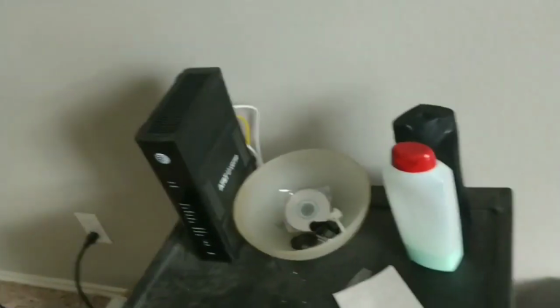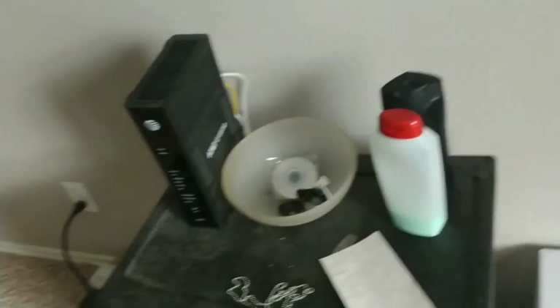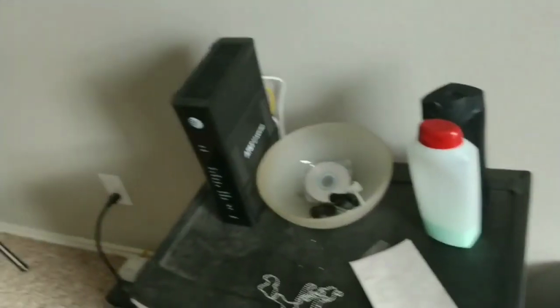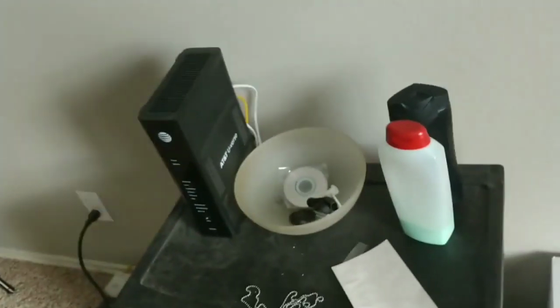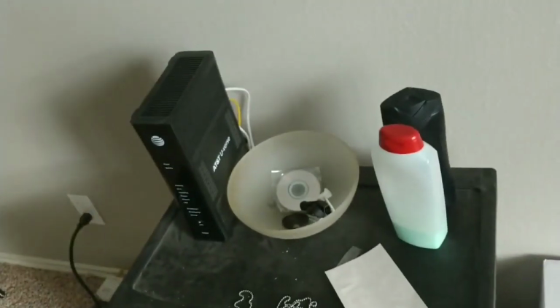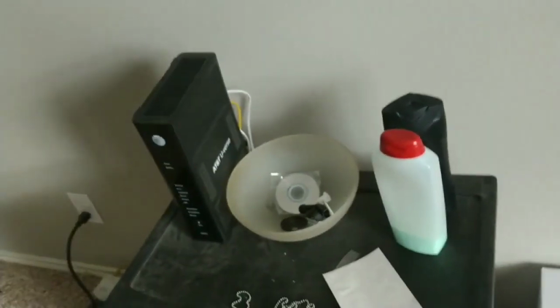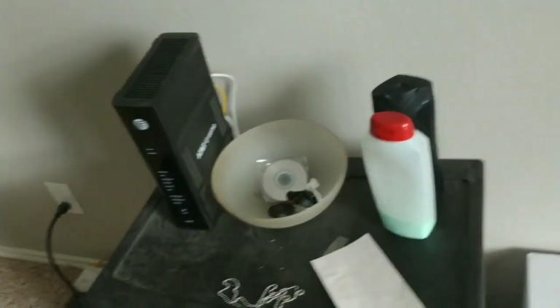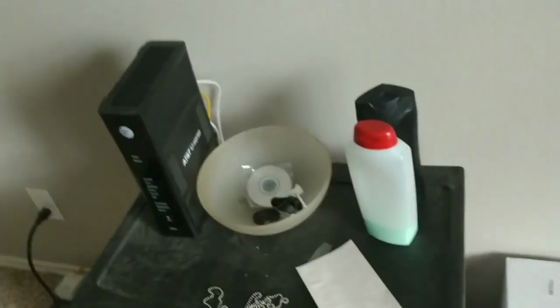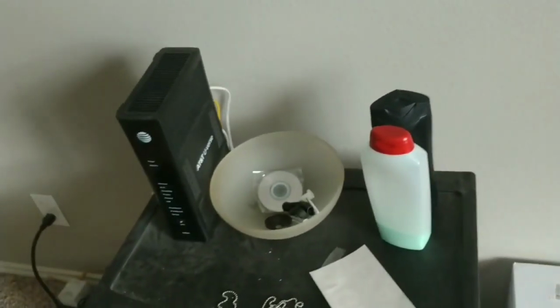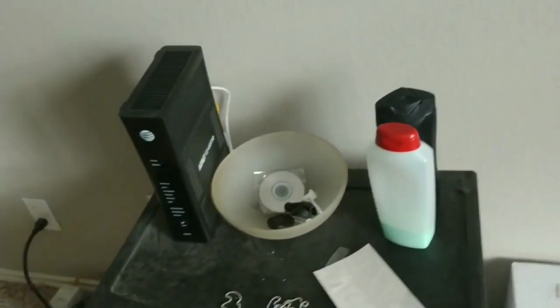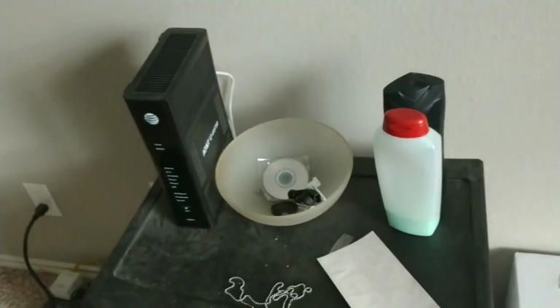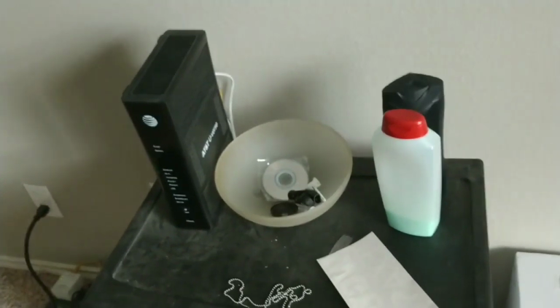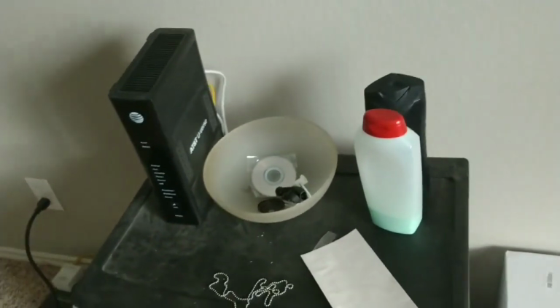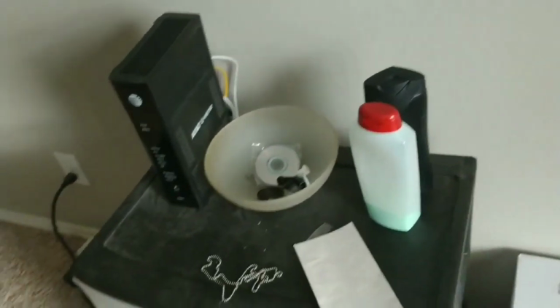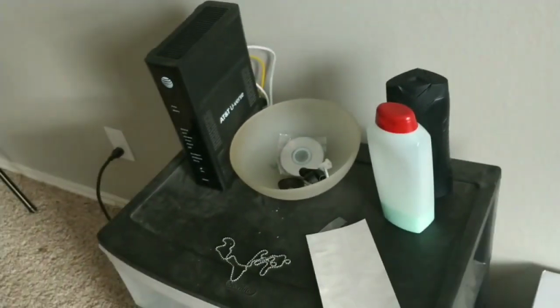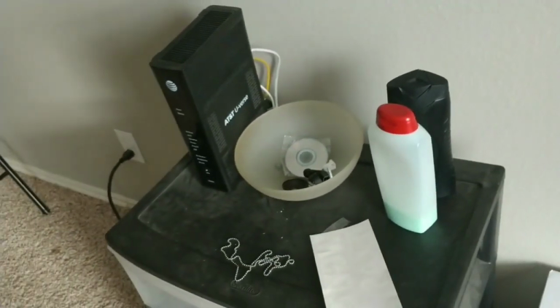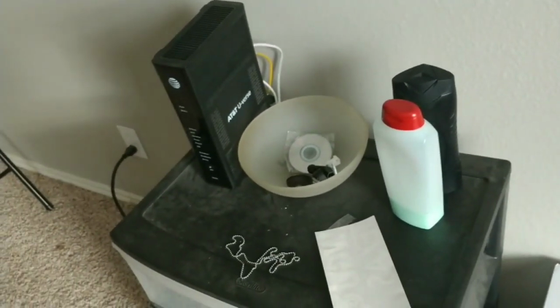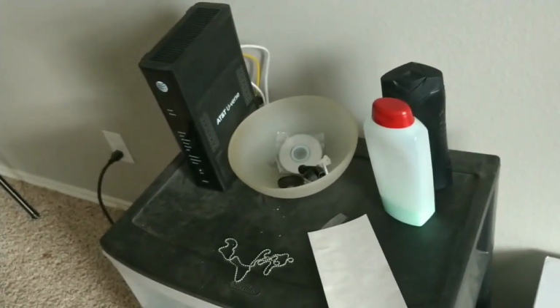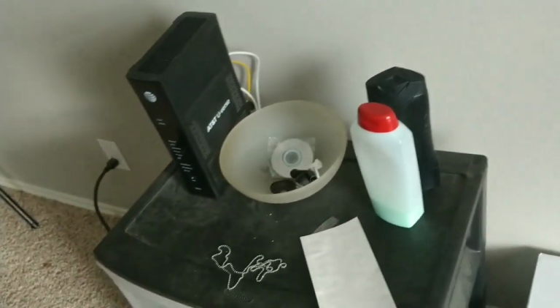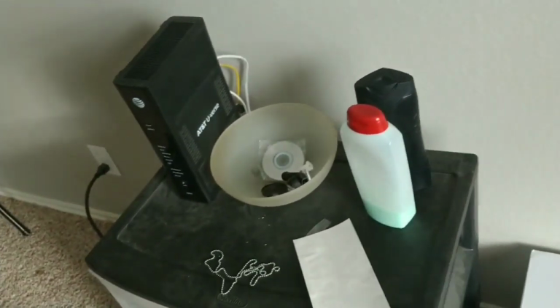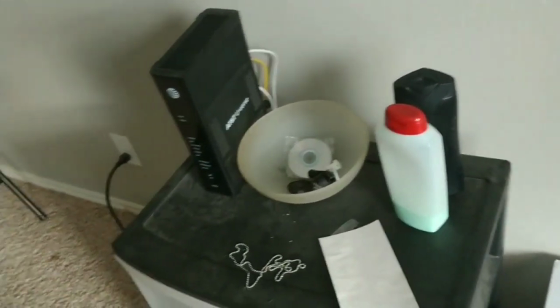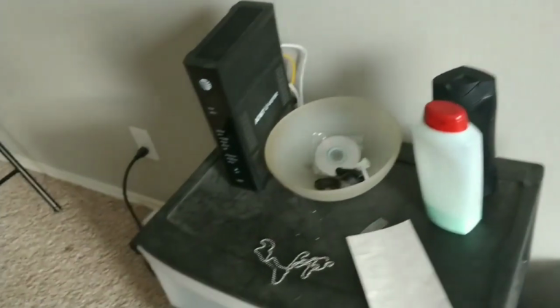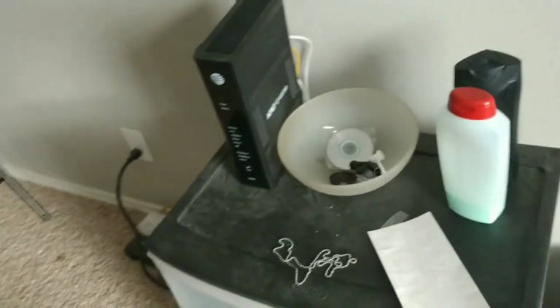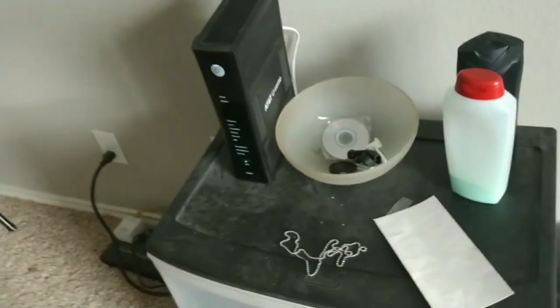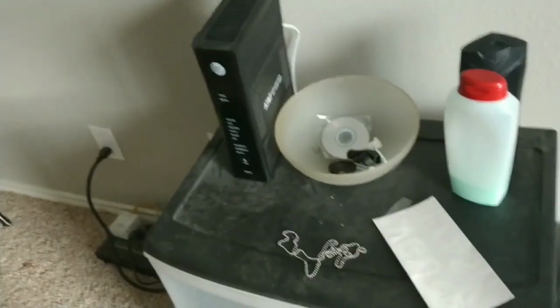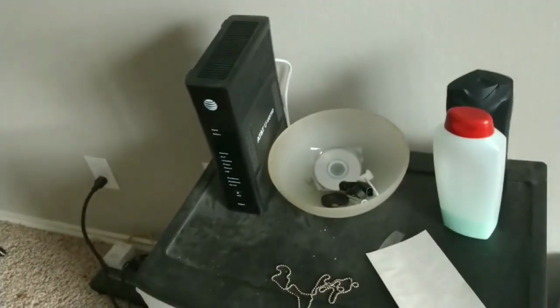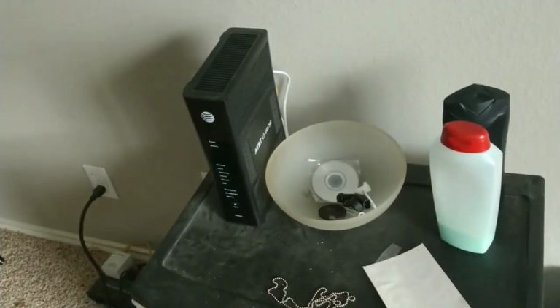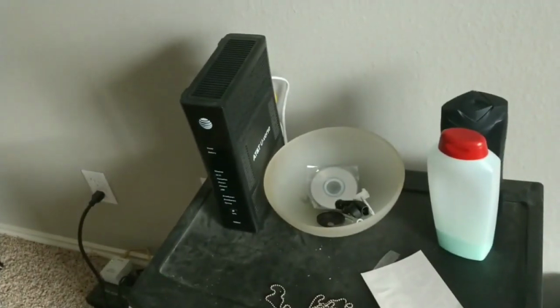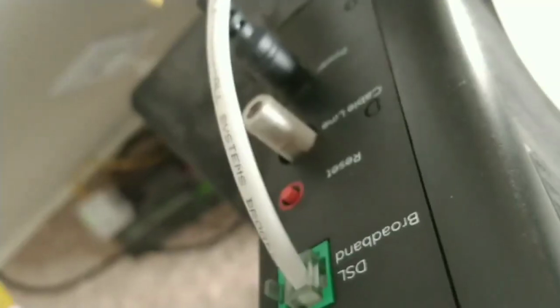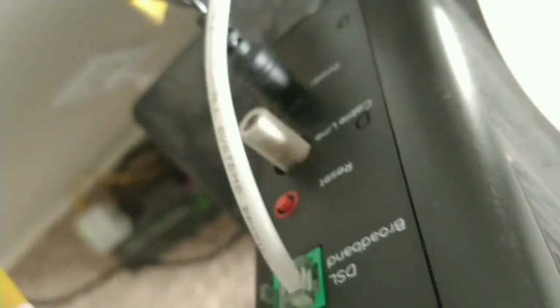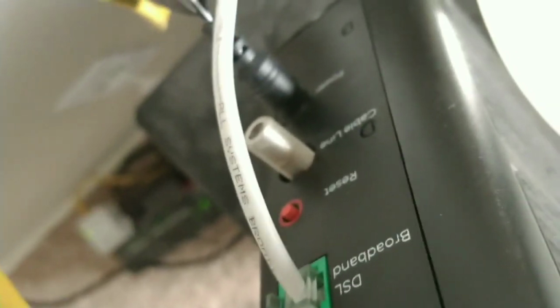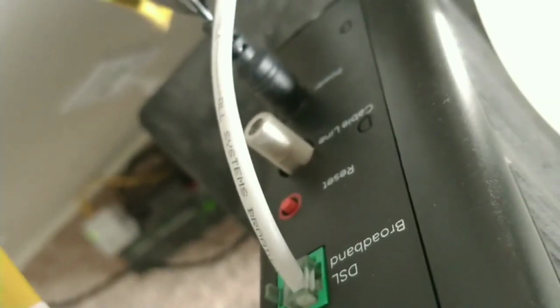Way number one is to just unplug it. You don't have to unplug it for a certain amount of time — literally just unplug it and plug it back in, and that'll restart the router.